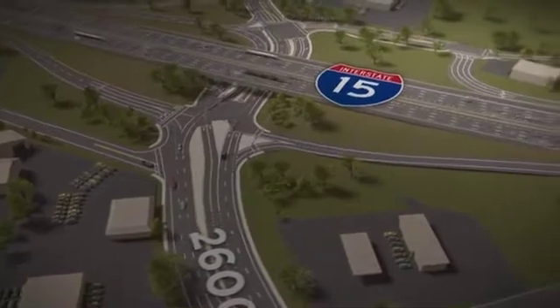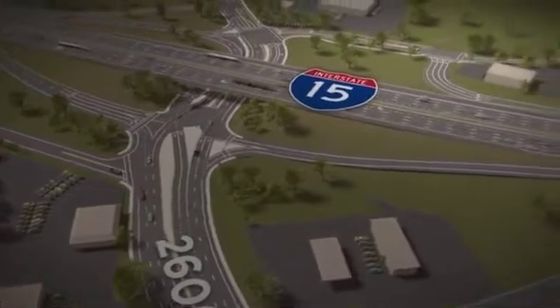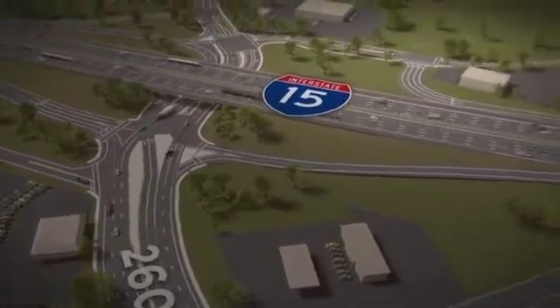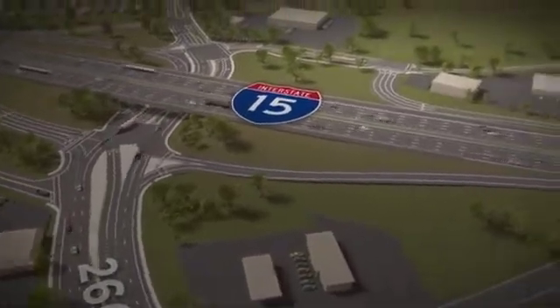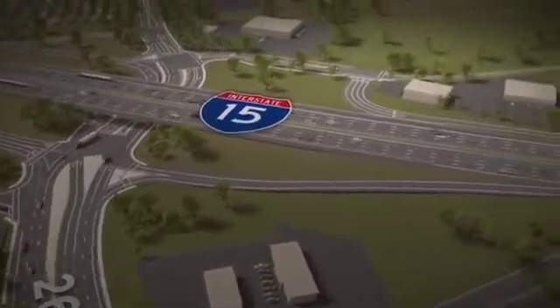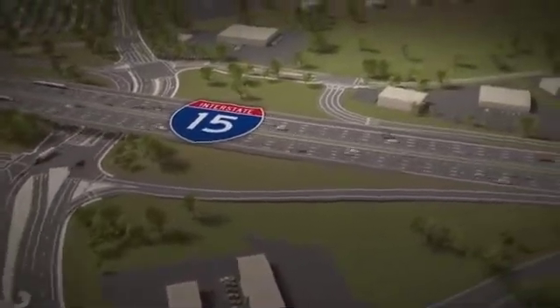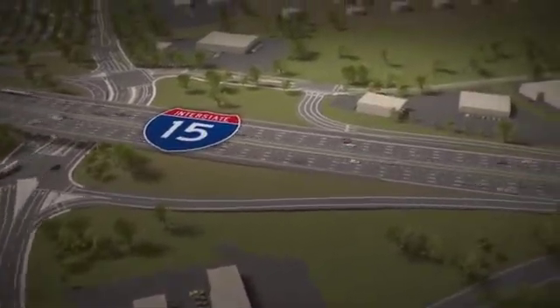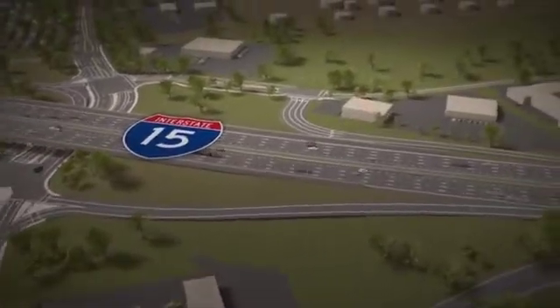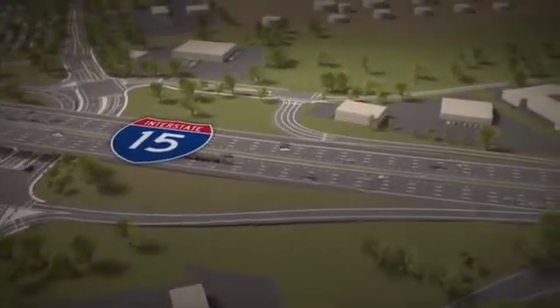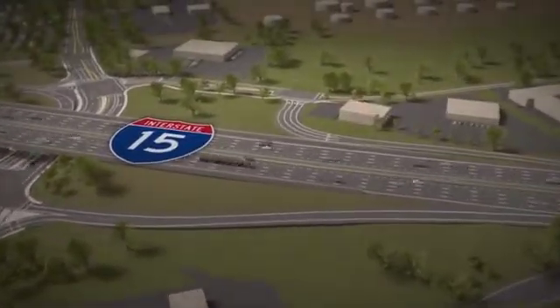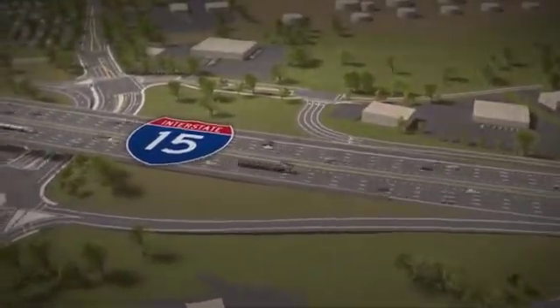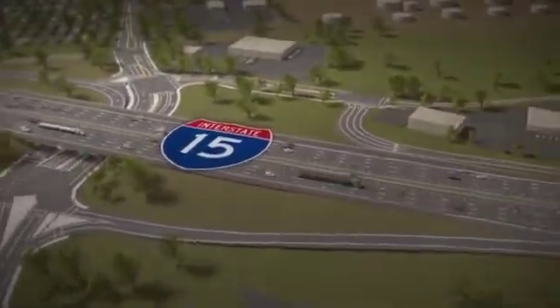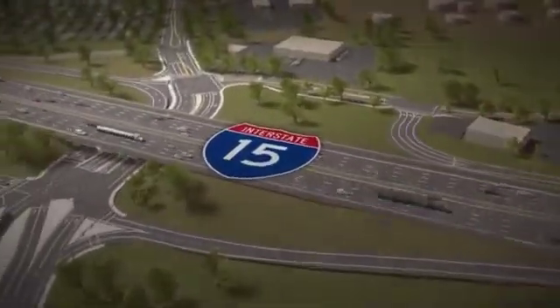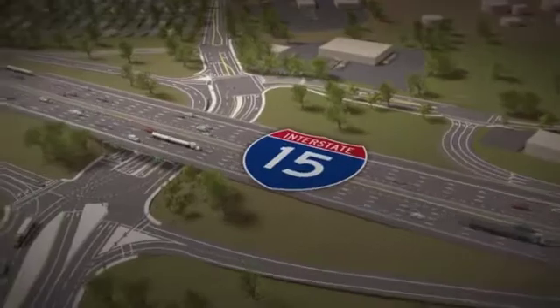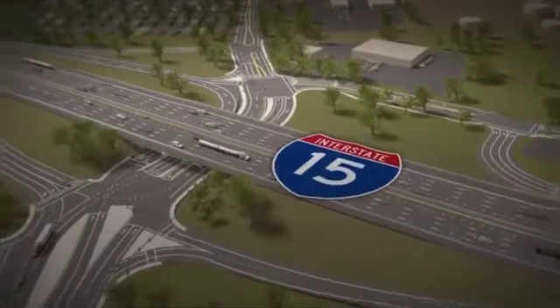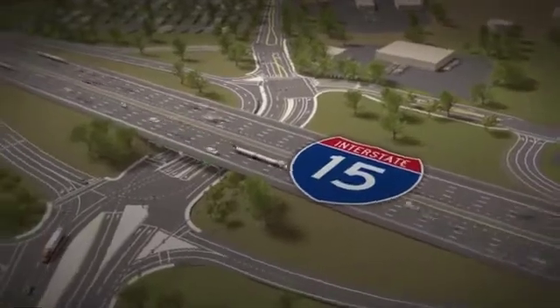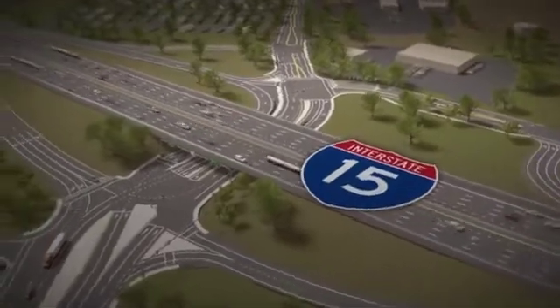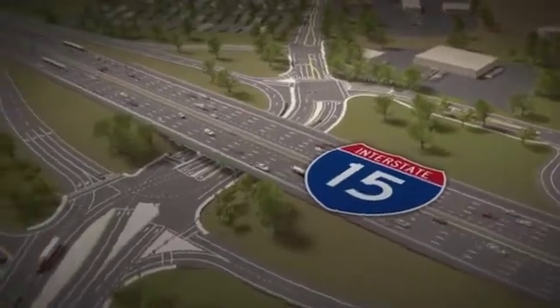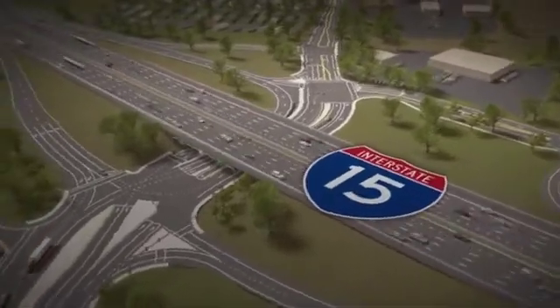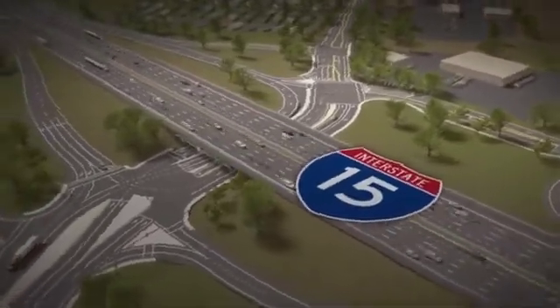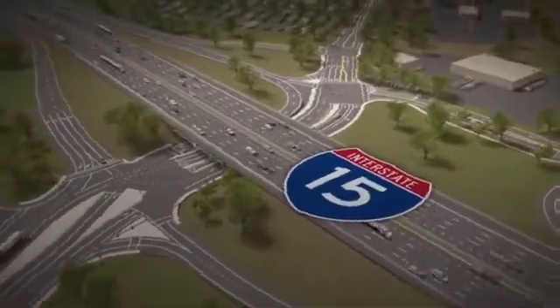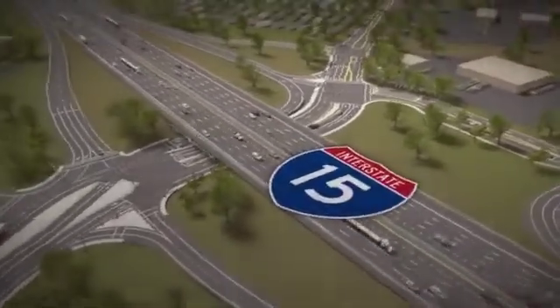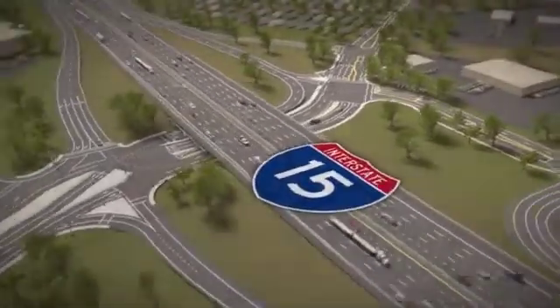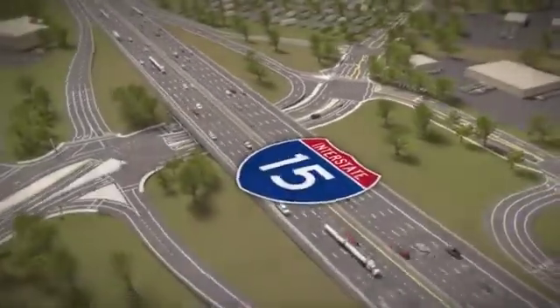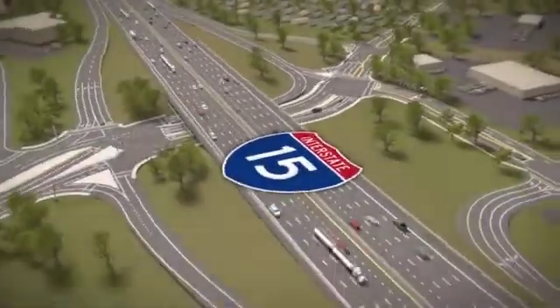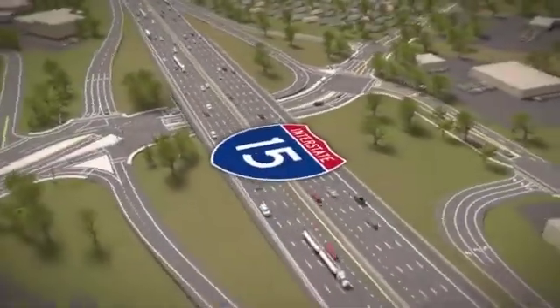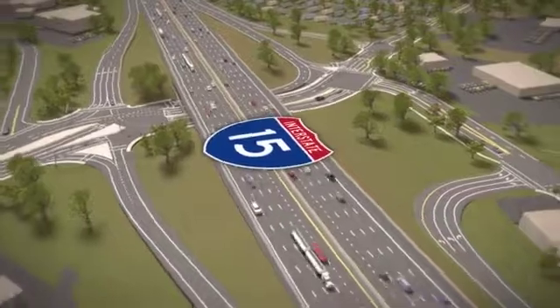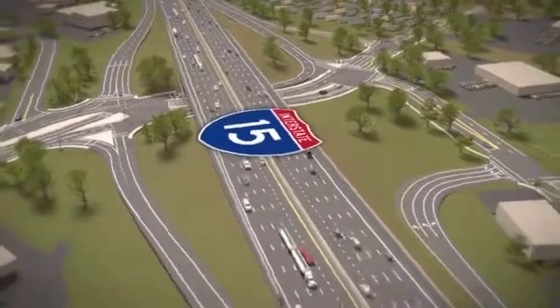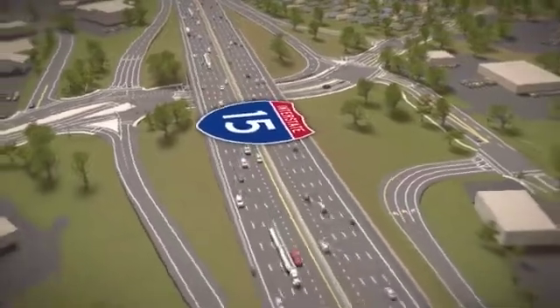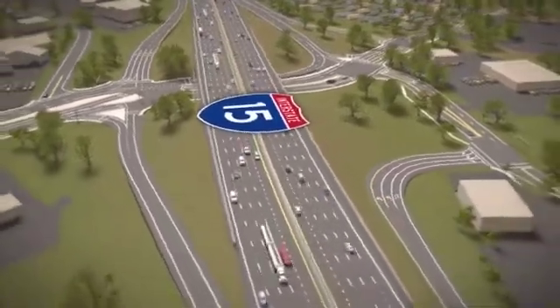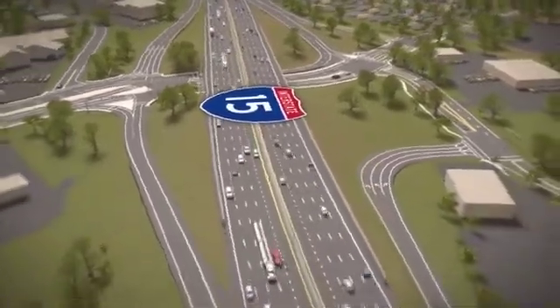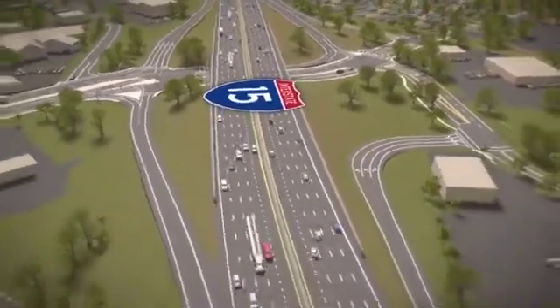The off-ramp from southbound I-15 is also changing, as well as the new intersection just west of the freeway. With these and other changes, let's take you on a test drive to show you all these improvements.